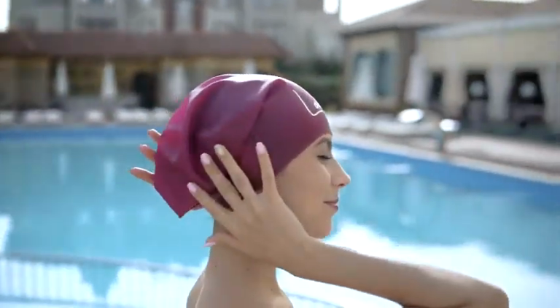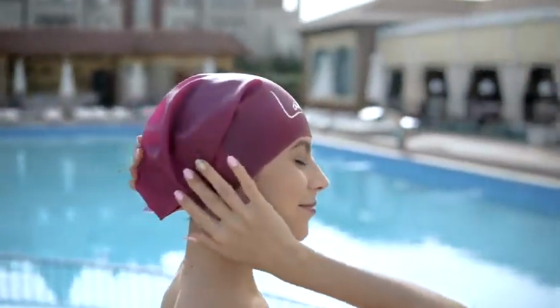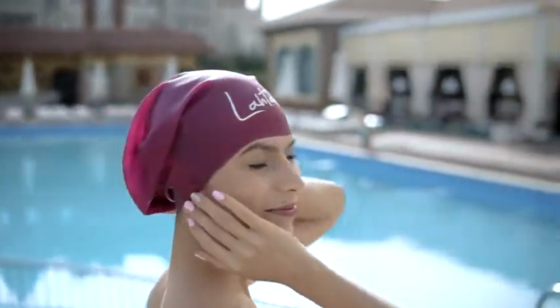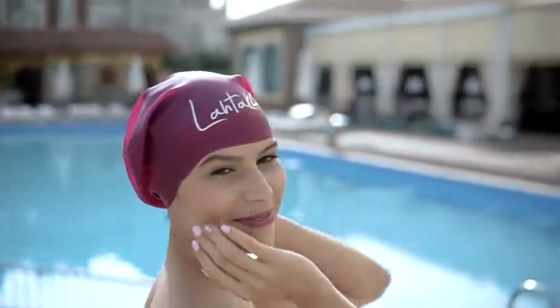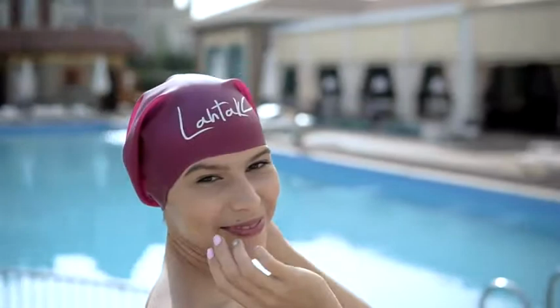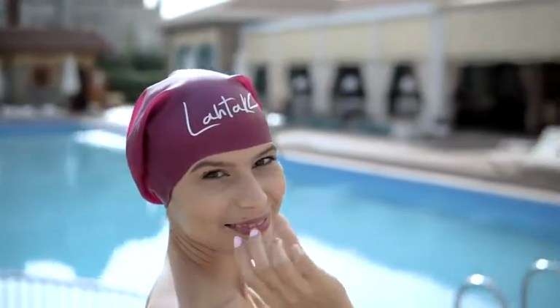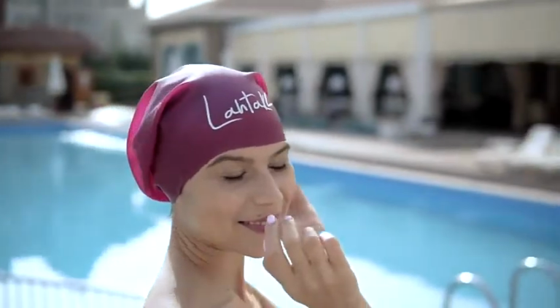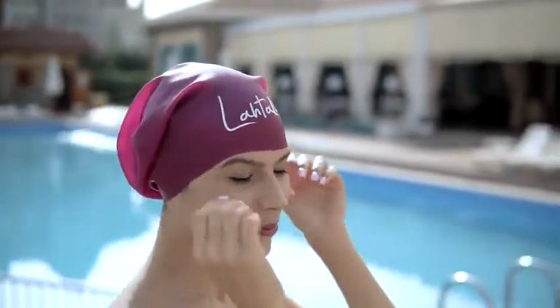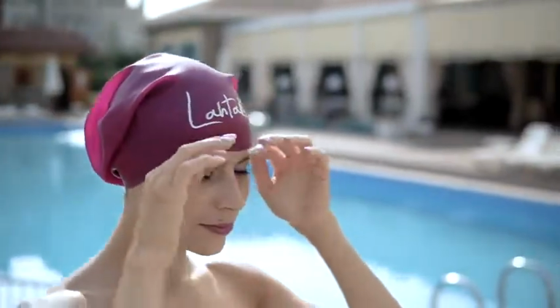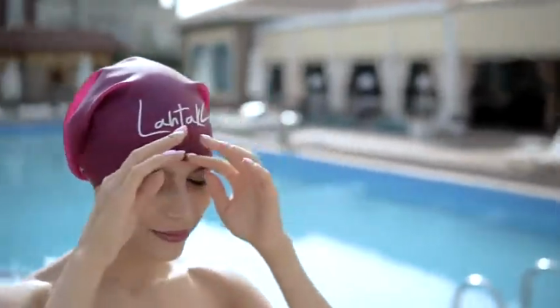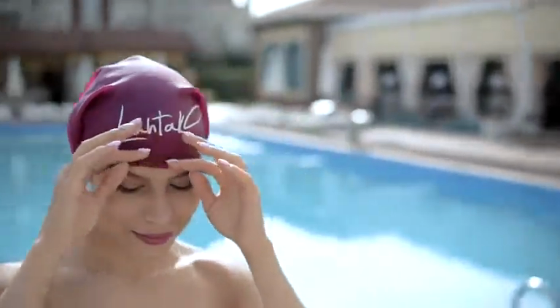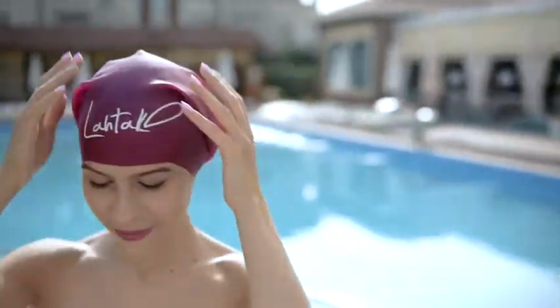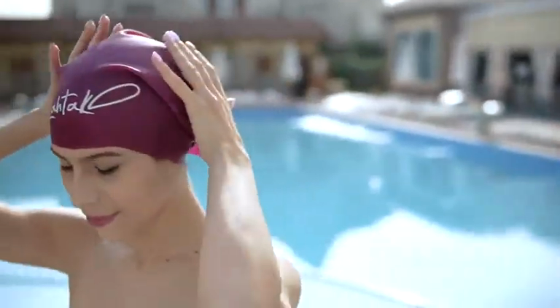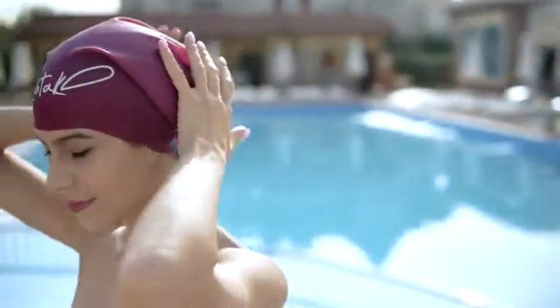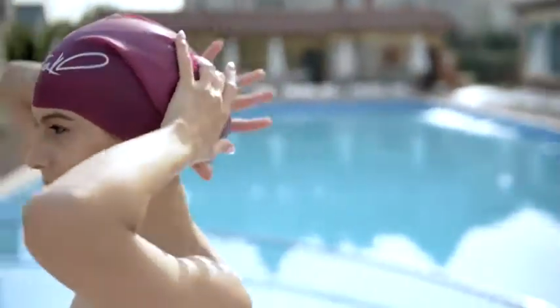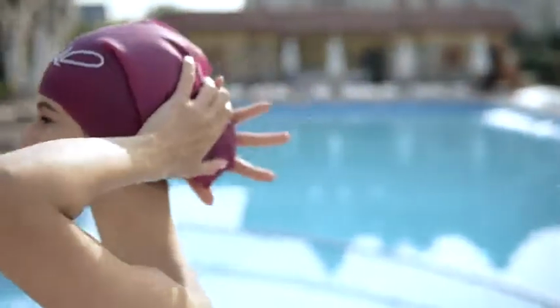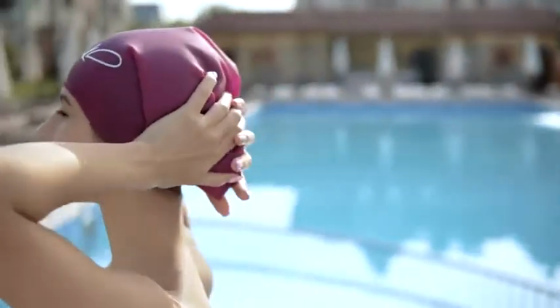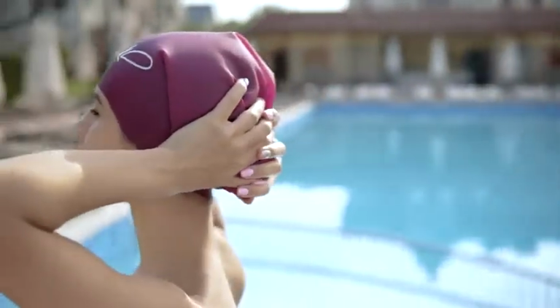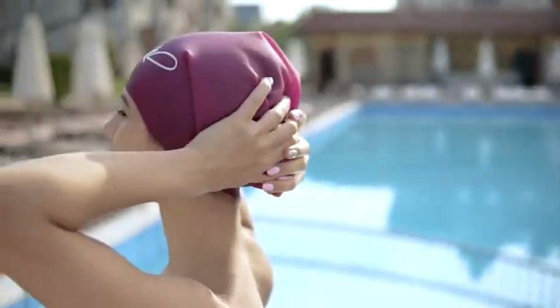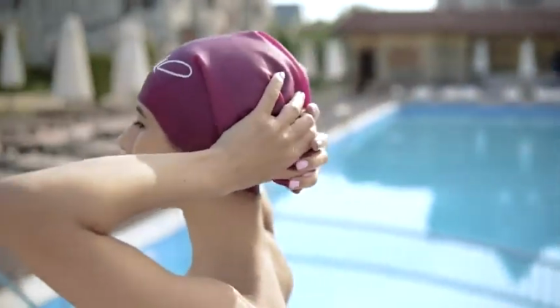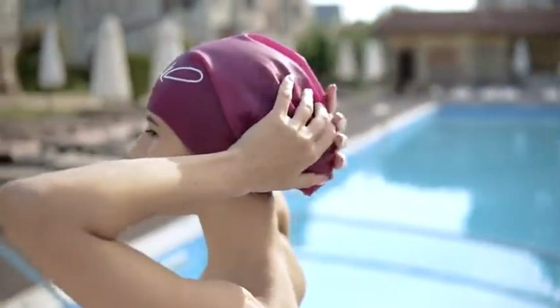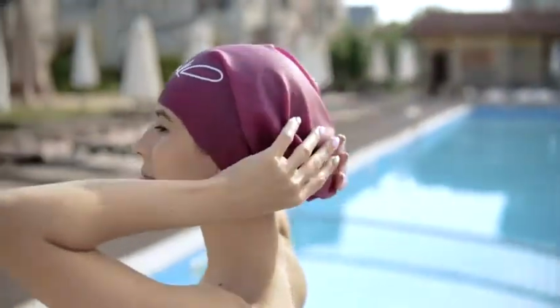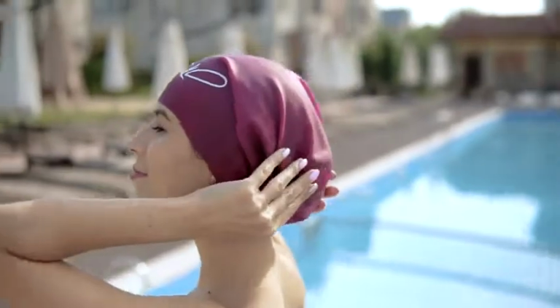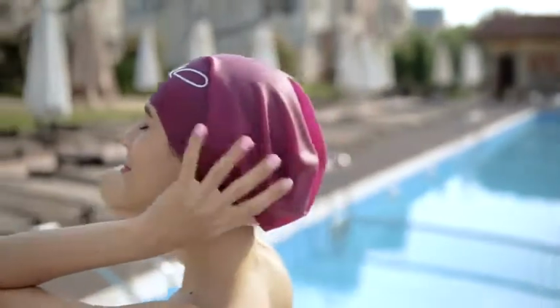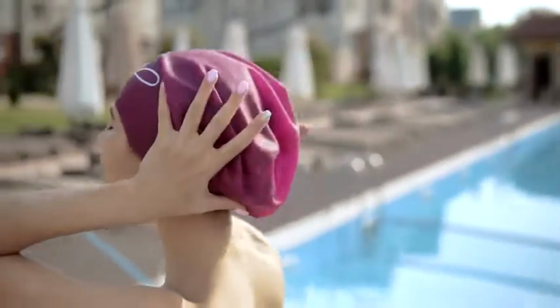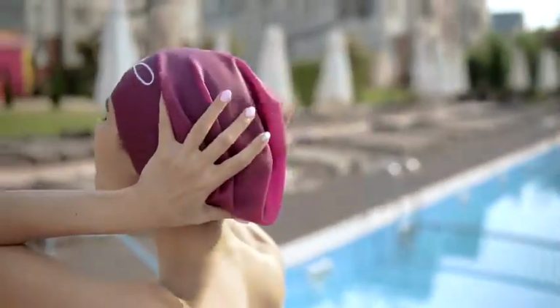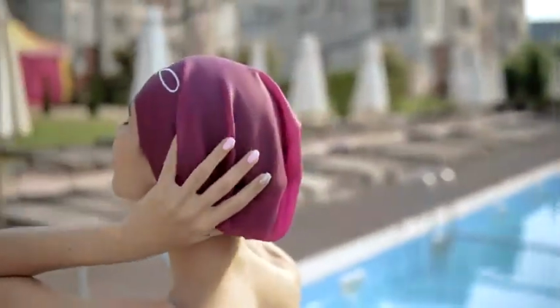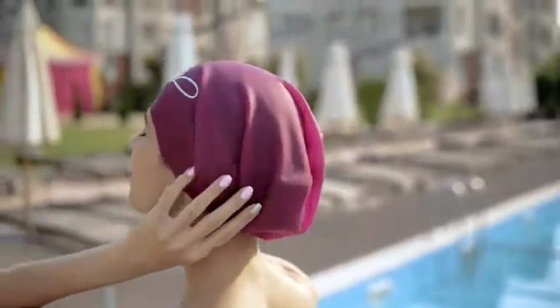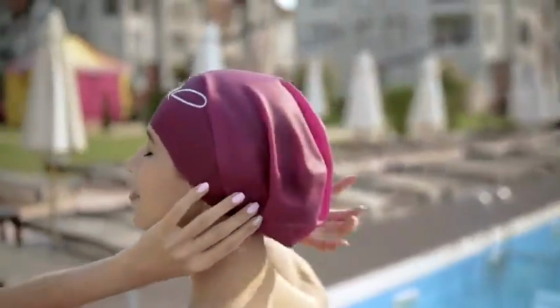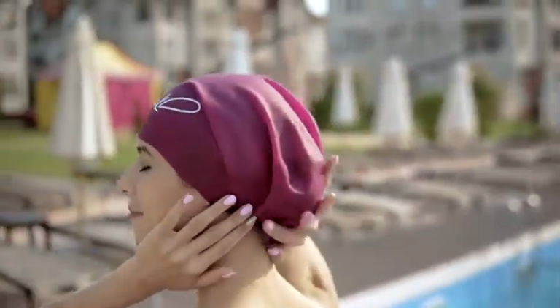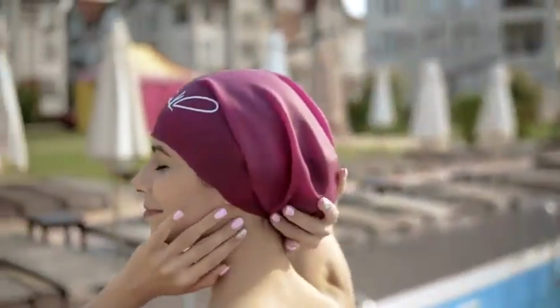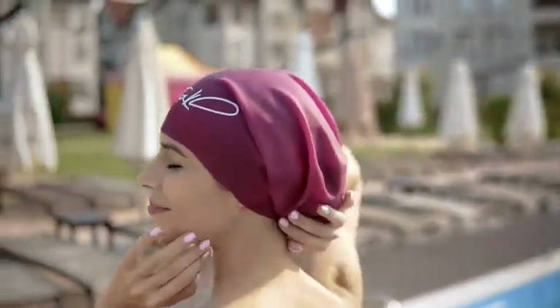An amazingly stylish look that will make you feel comfortable and confident and leave your hair feeling soft and secure.